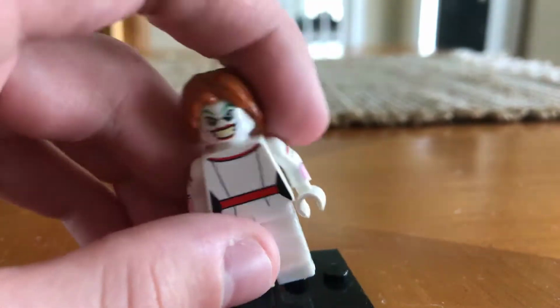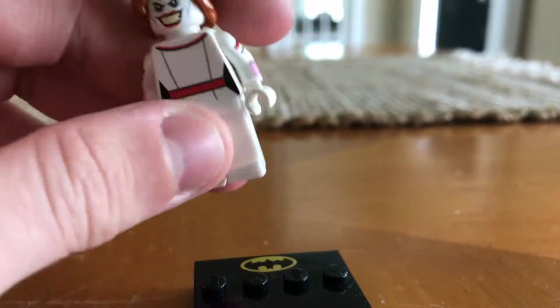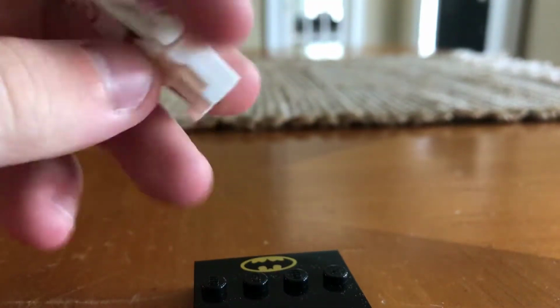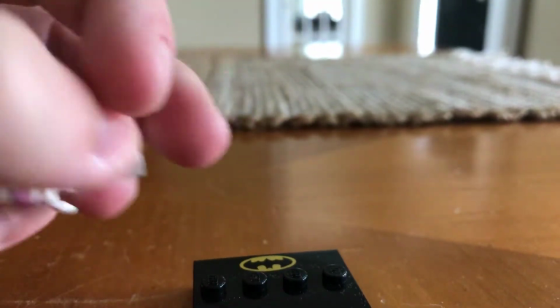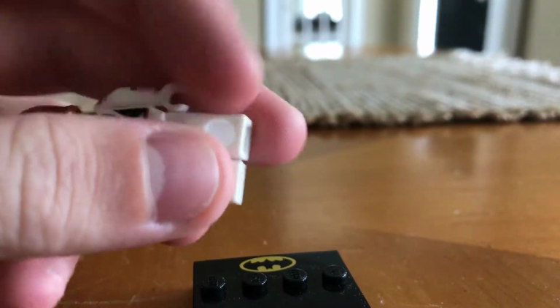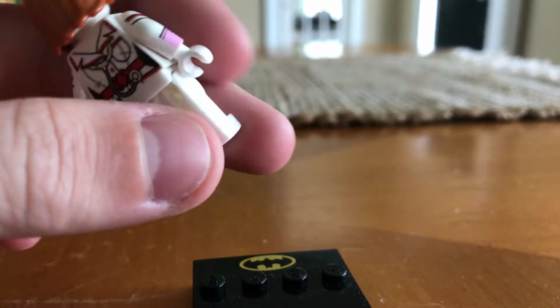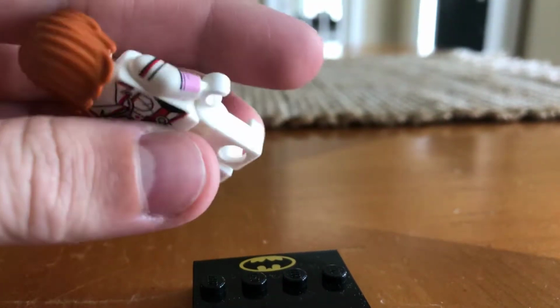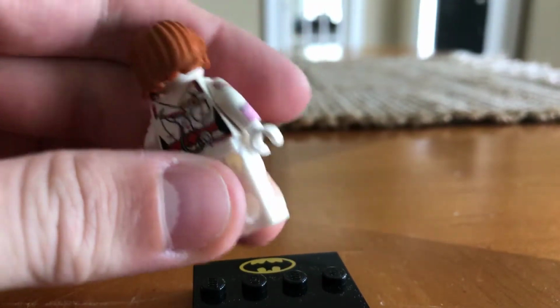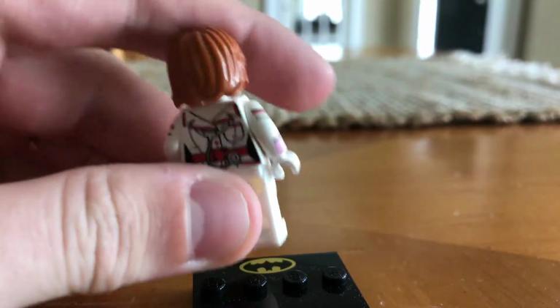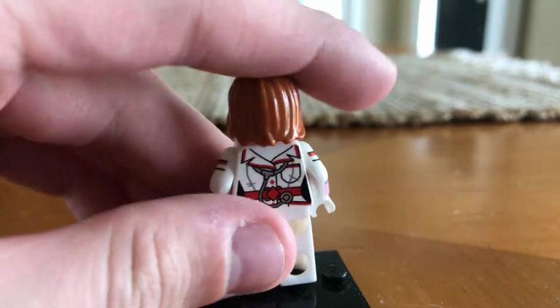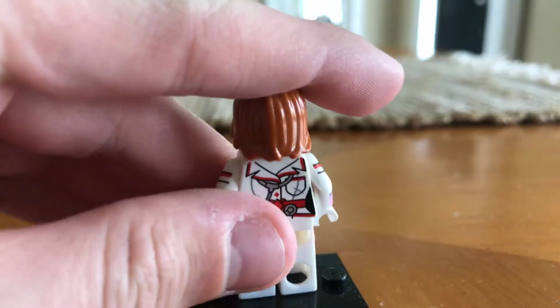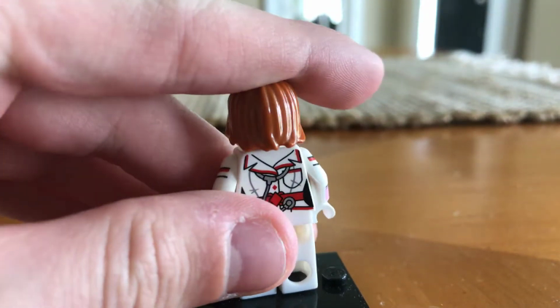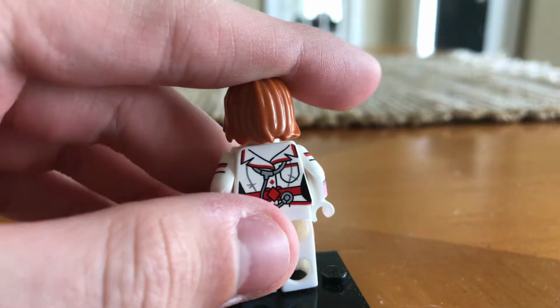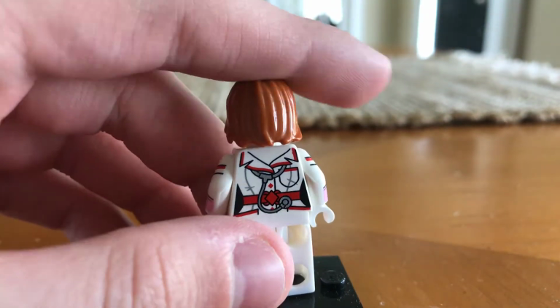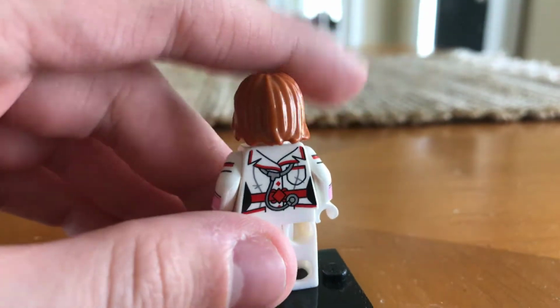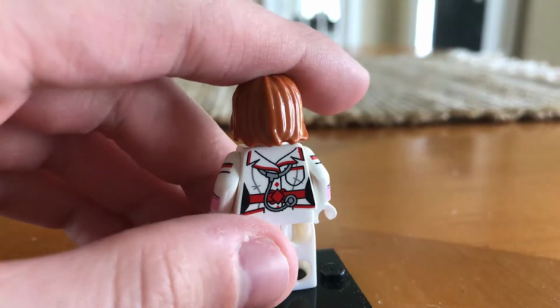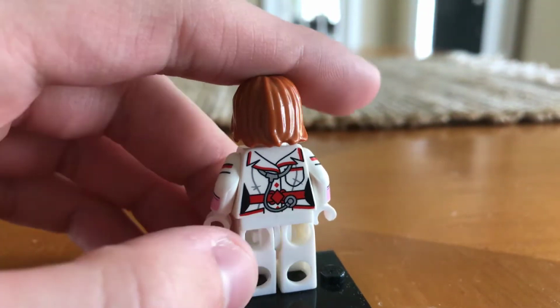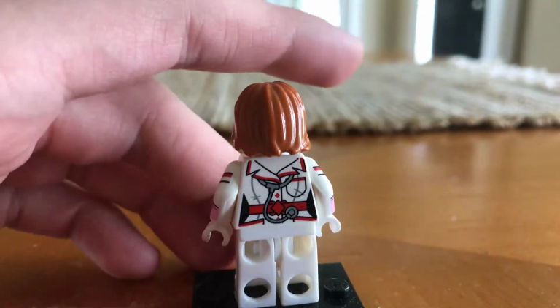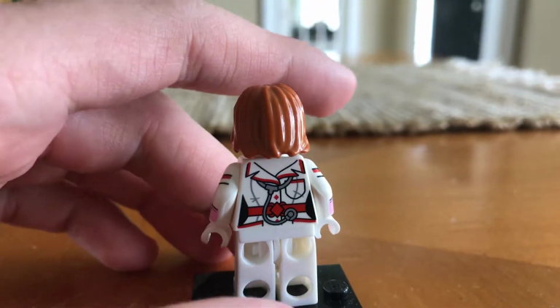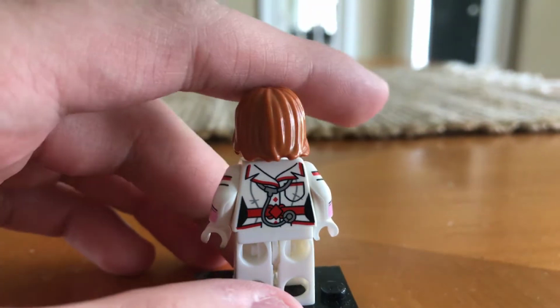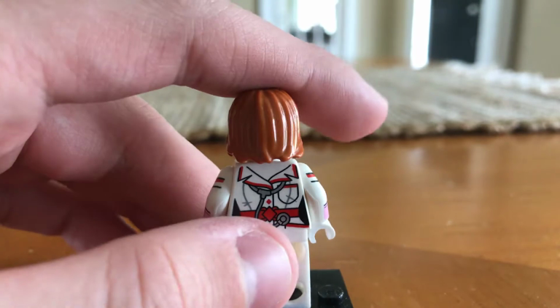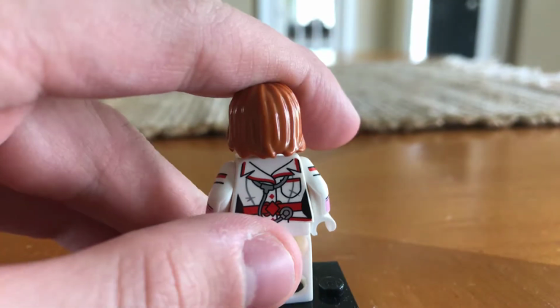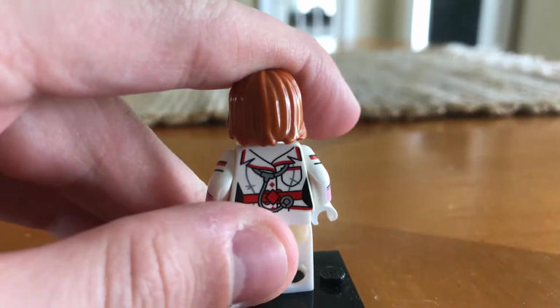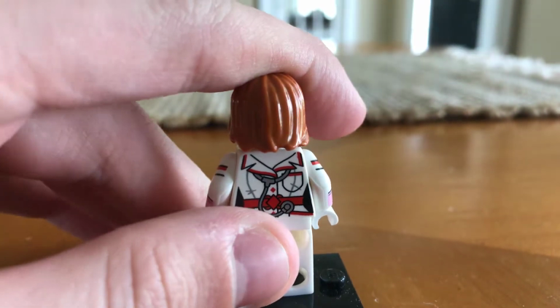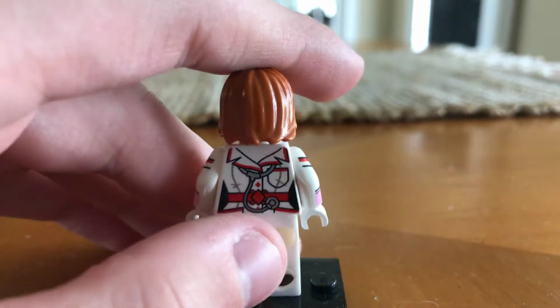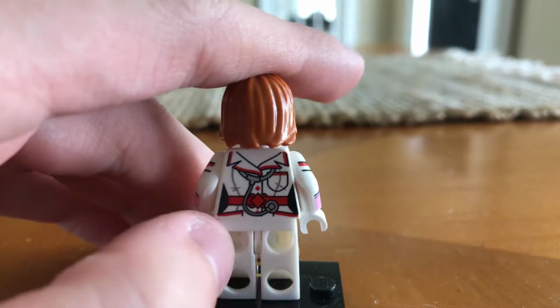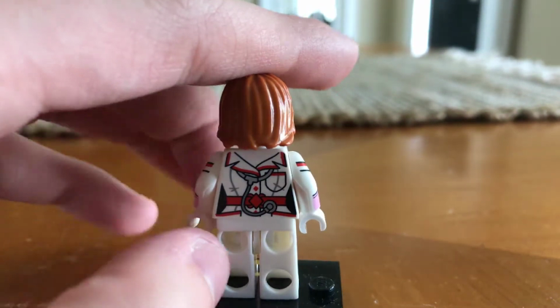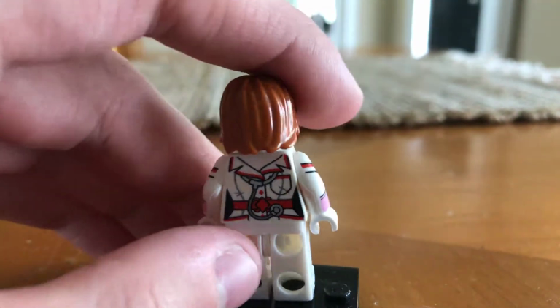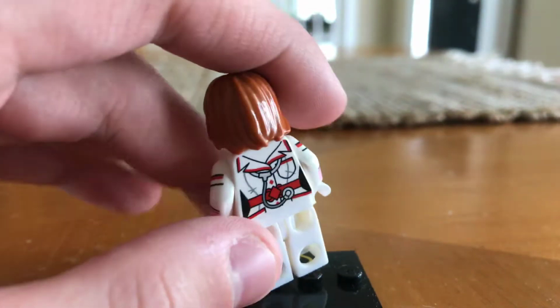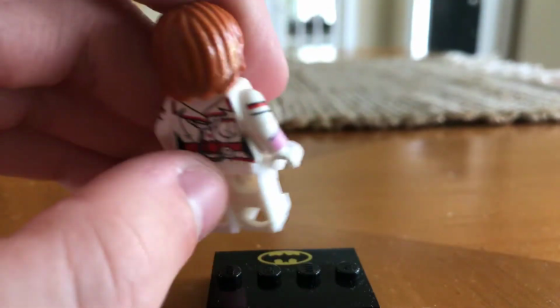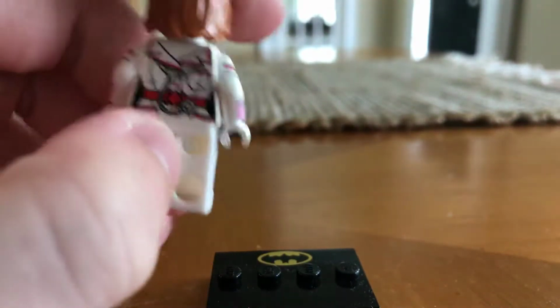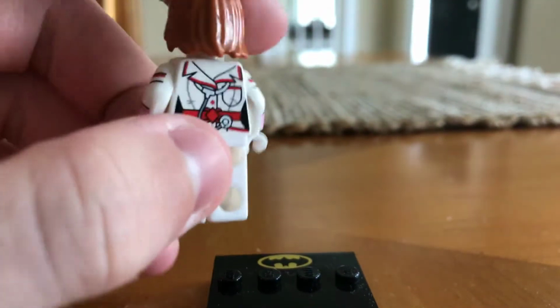If you're wondering who I used to make this, that would be Harley Quinn — specifically from the LEGO Batman Minifigure Series number one. She's like a nurse Harley.